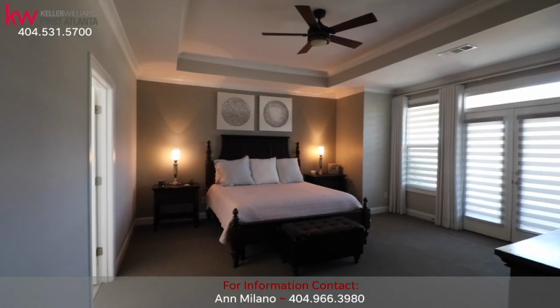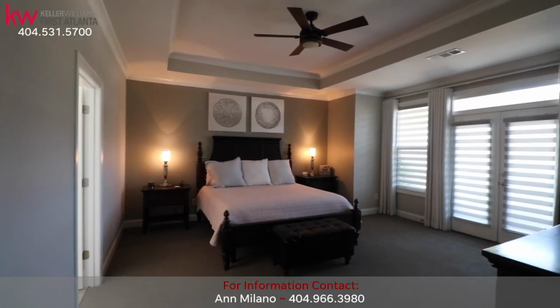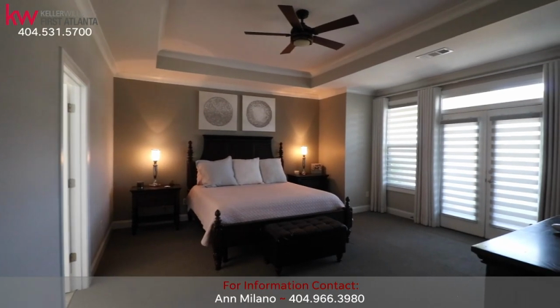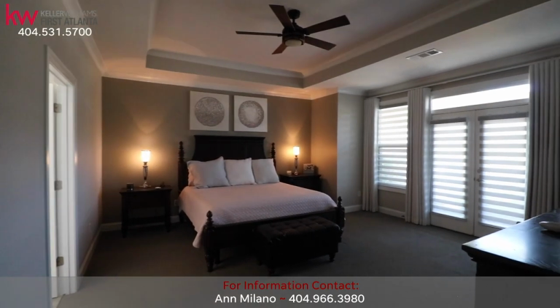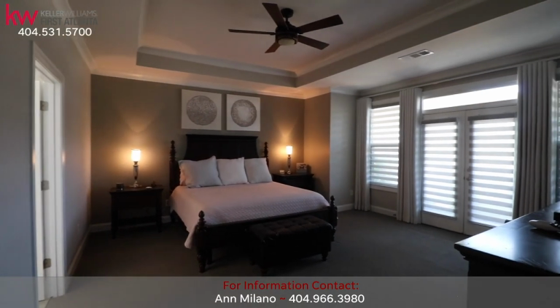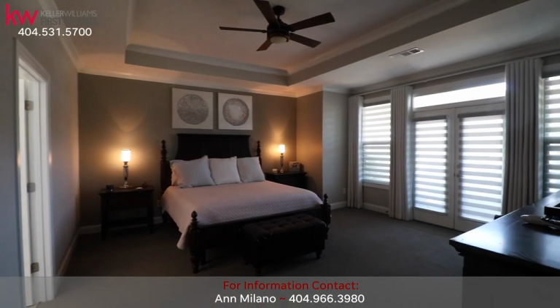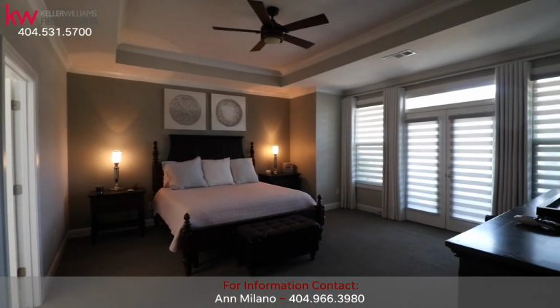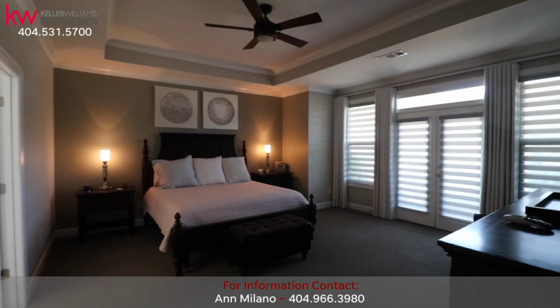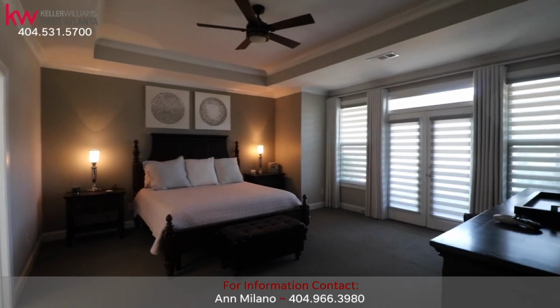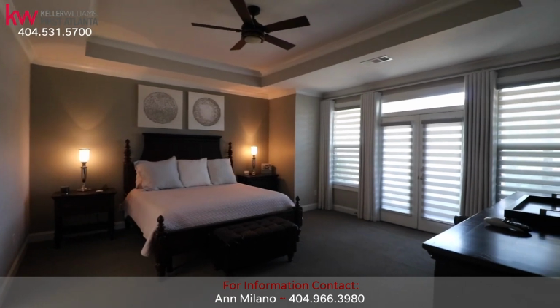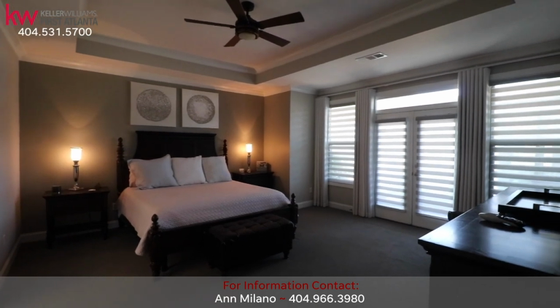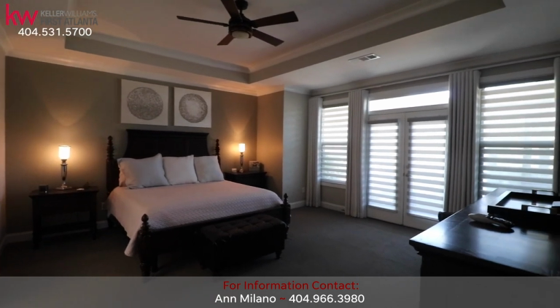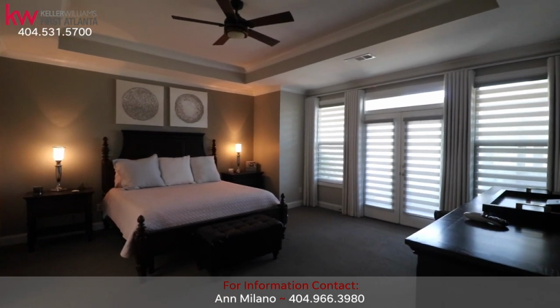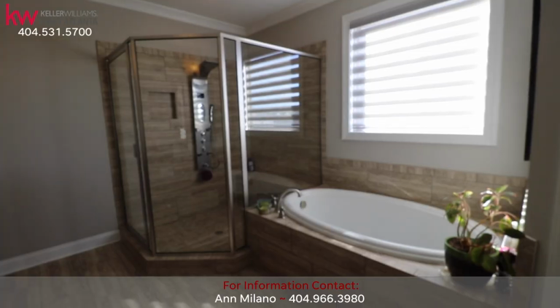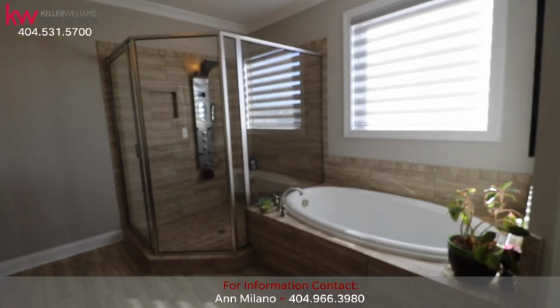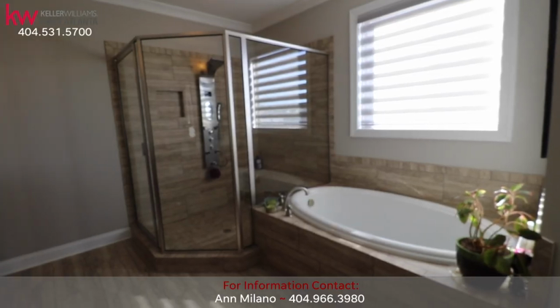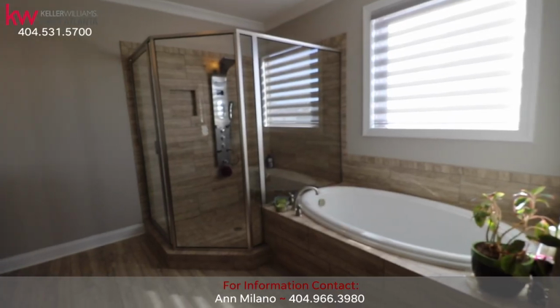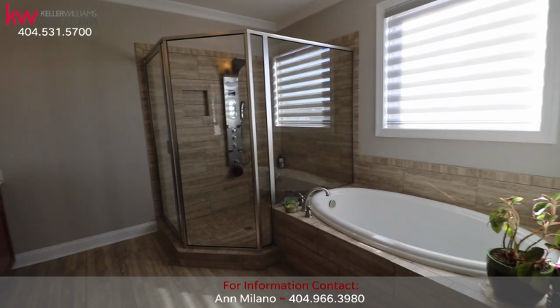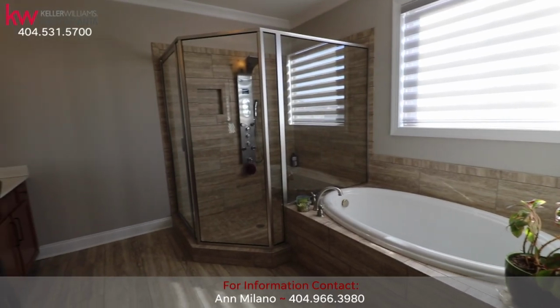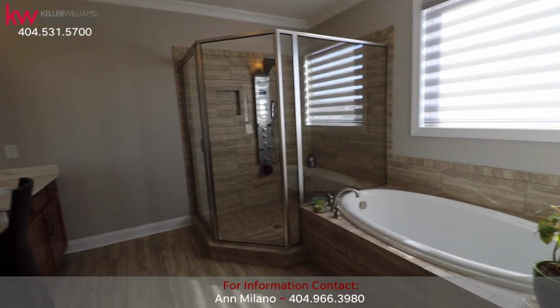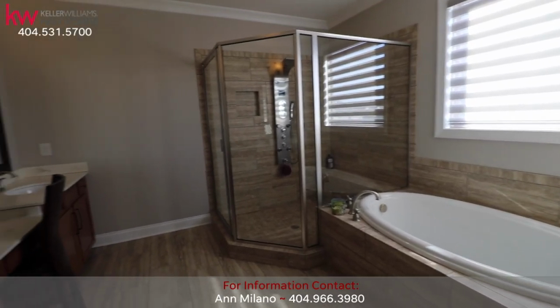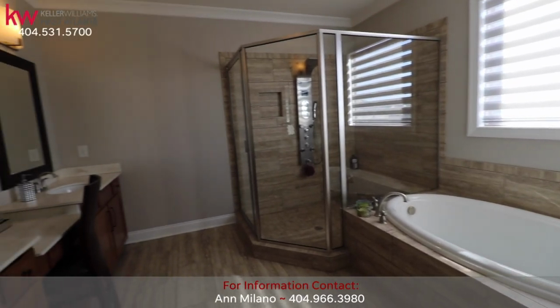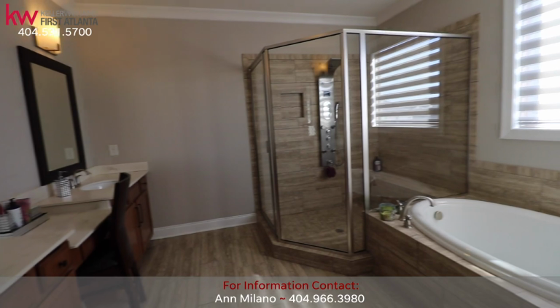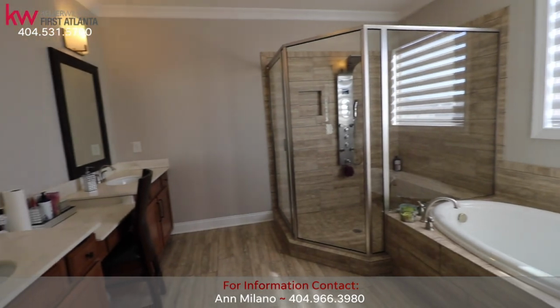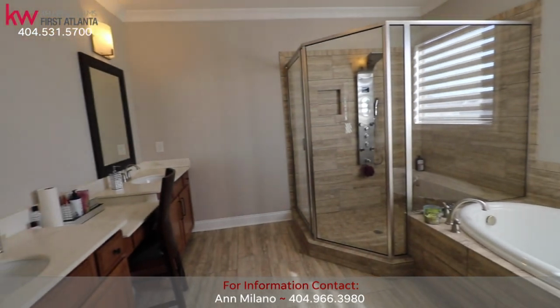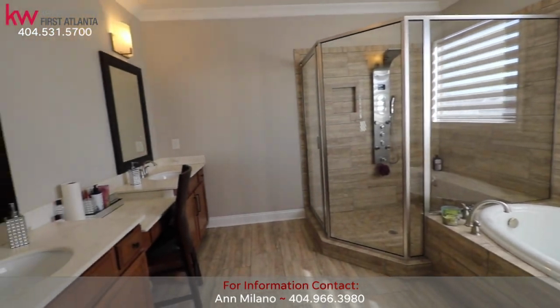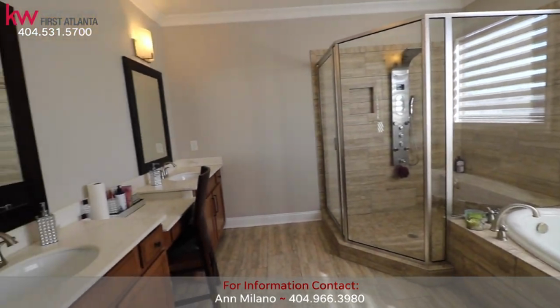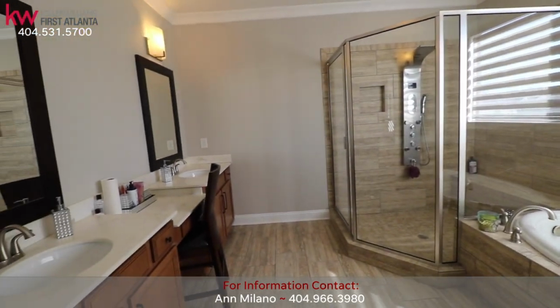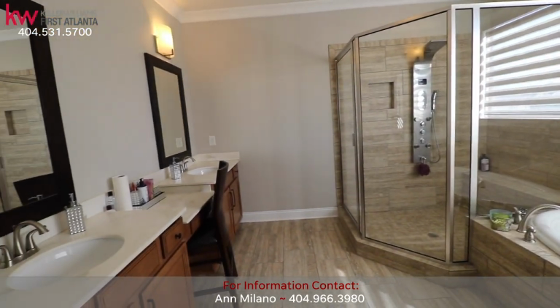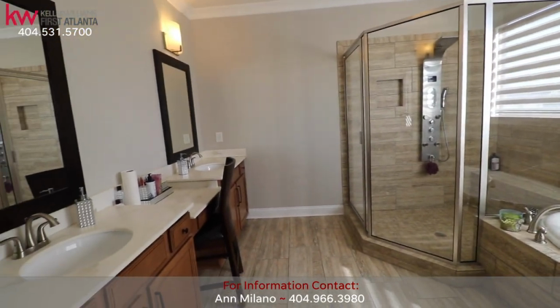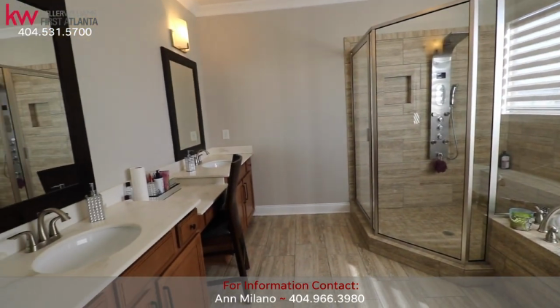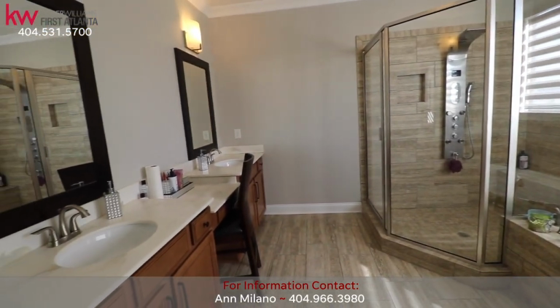After a hard day at work, retreat to the serenity of the oversized master suite with tray ceiling. Then escape to the master bath and enjoy some bubbles in the garden tub, or take a hot steam in the large shower.